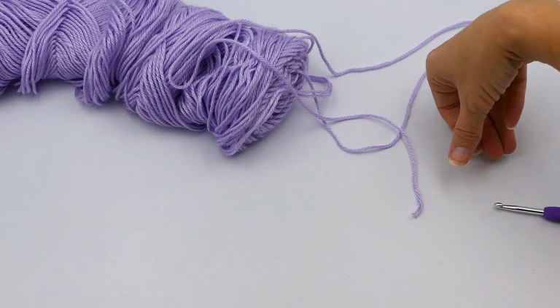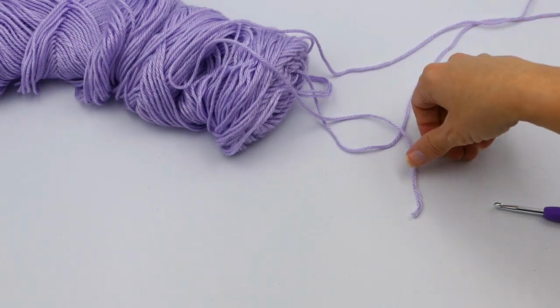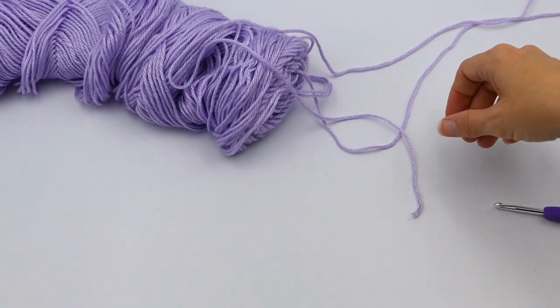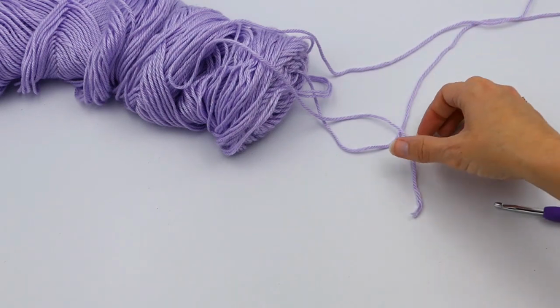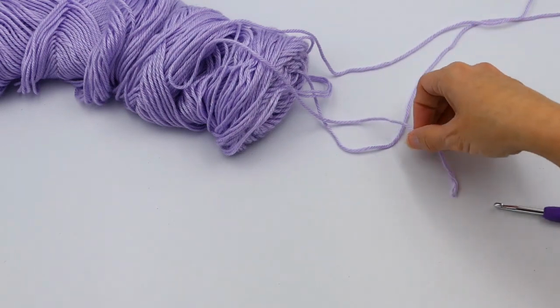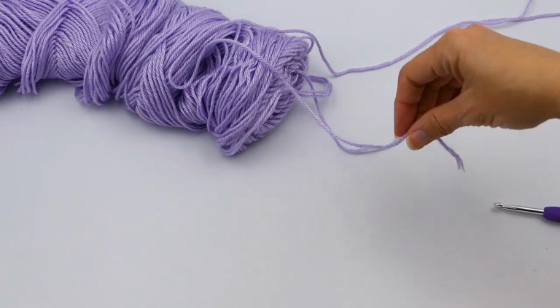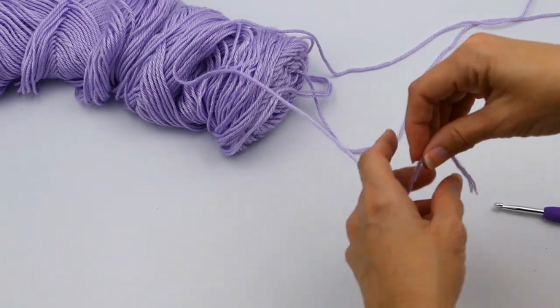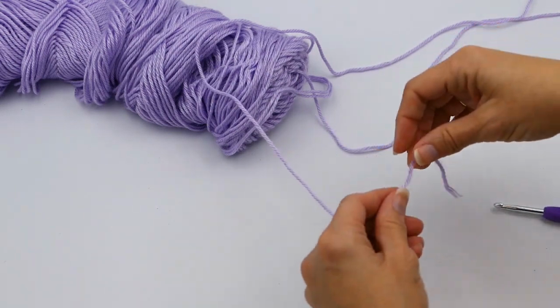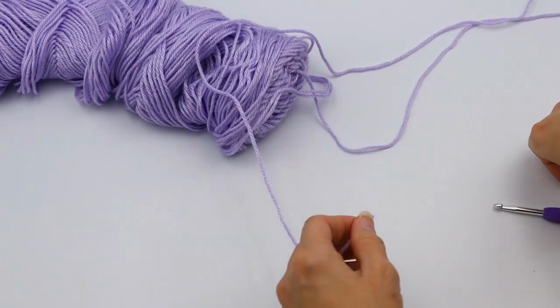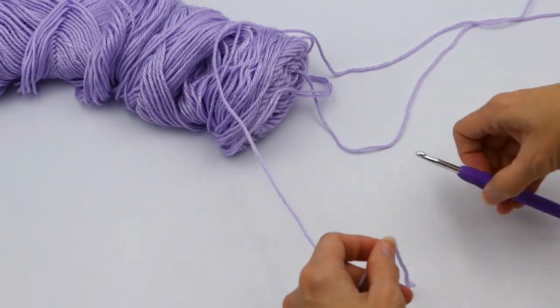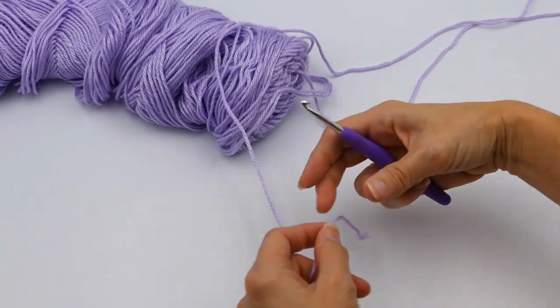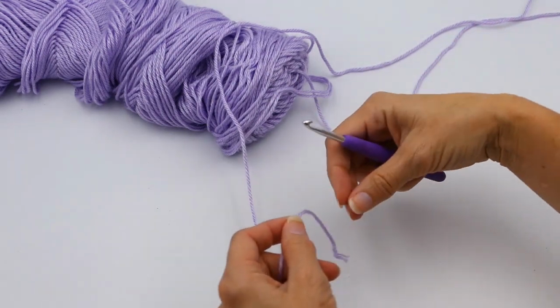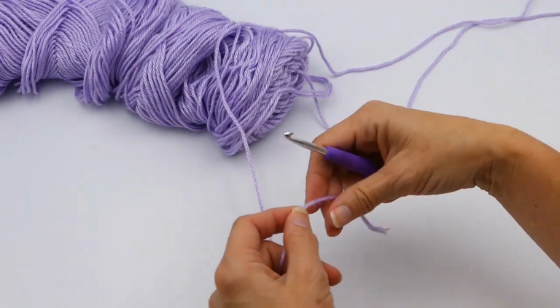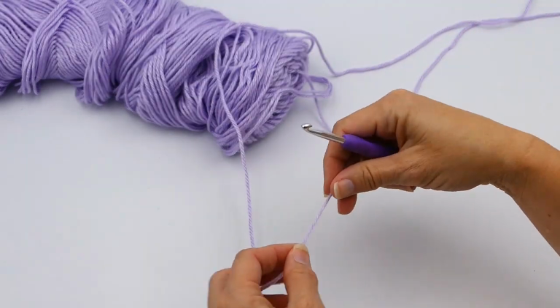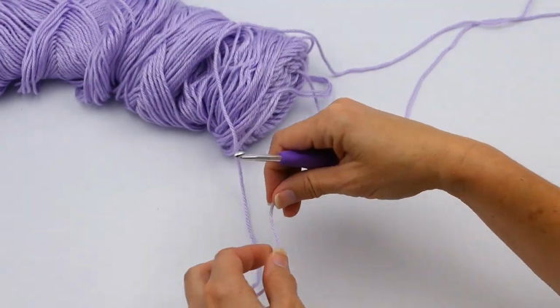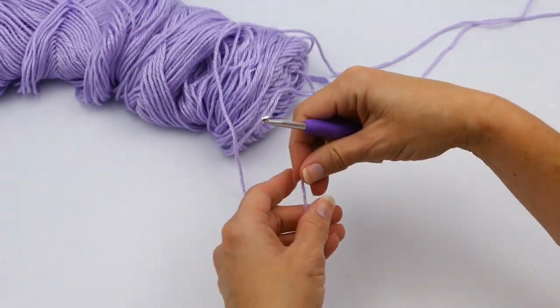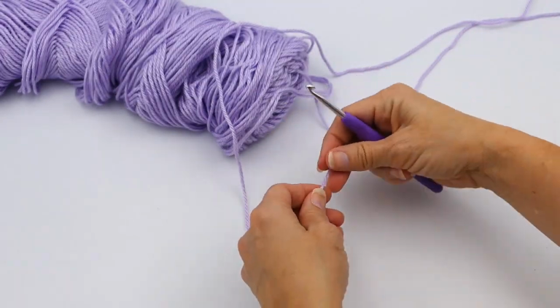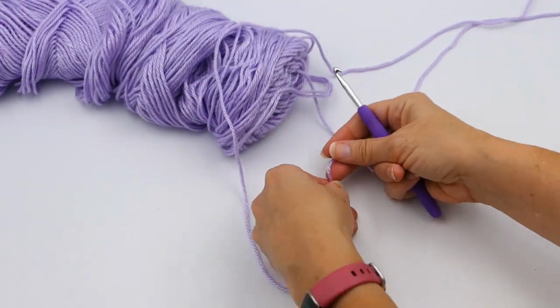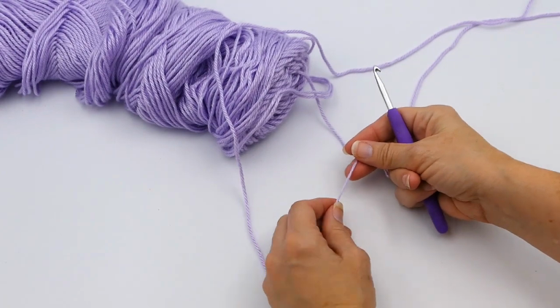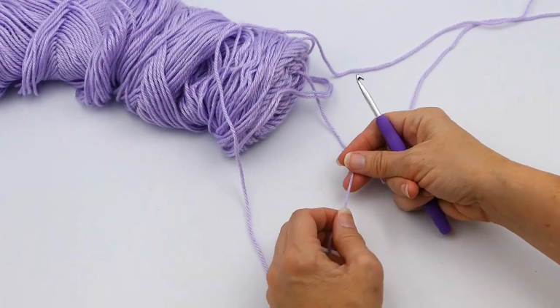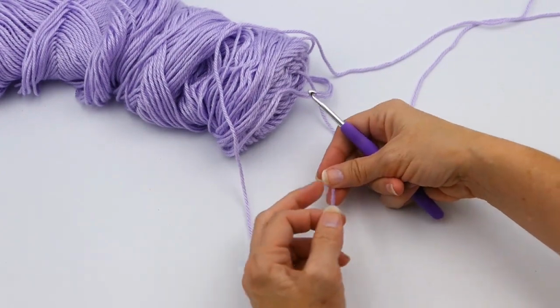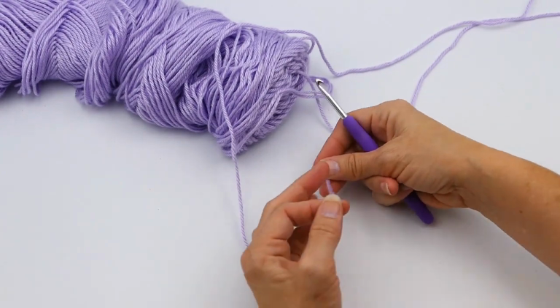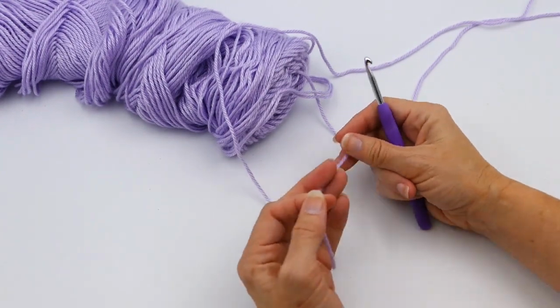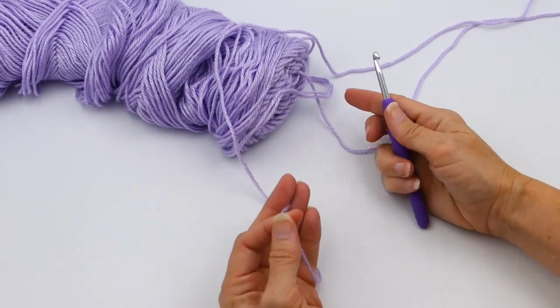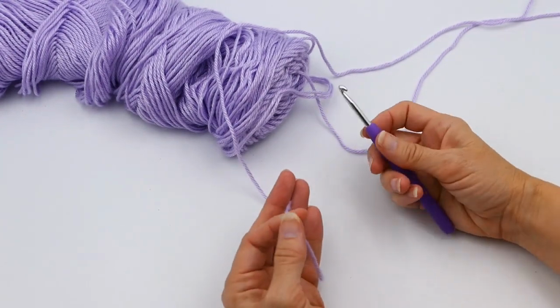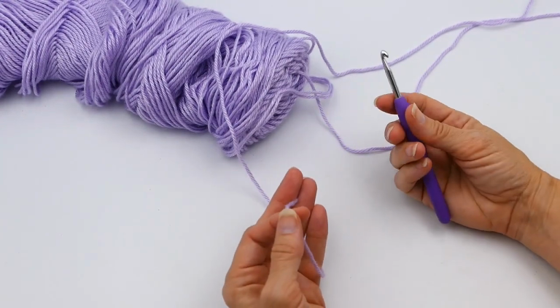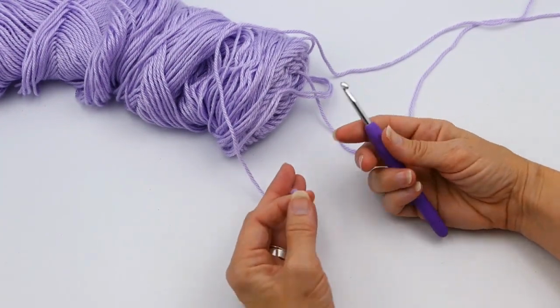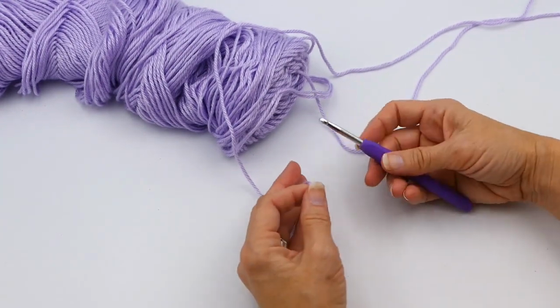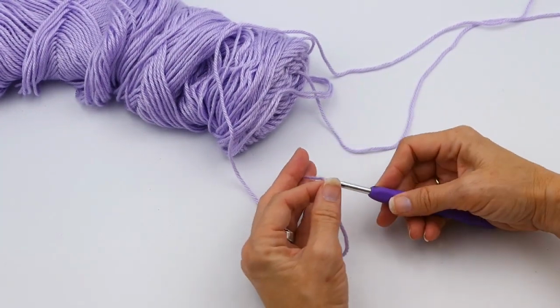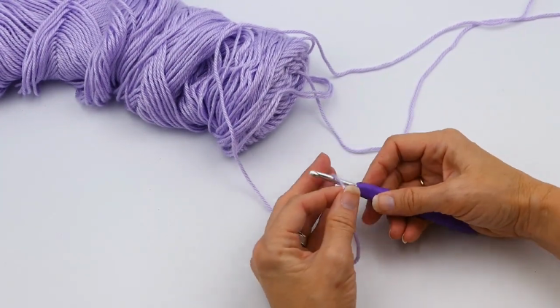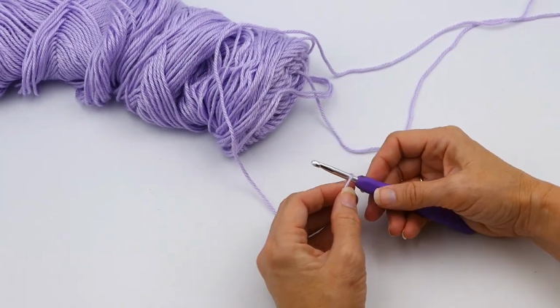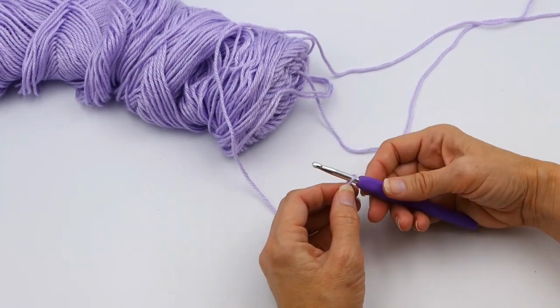Hey guys, so today I'm going to teach you how to do a puff stitch. This is a great stitch to learn and add some really cool details to projects.